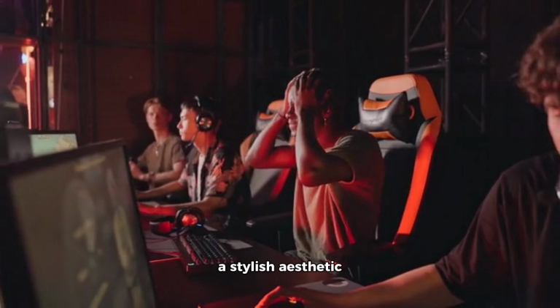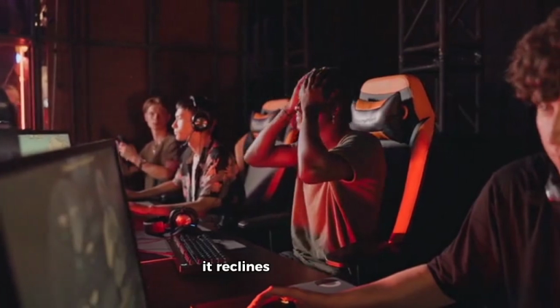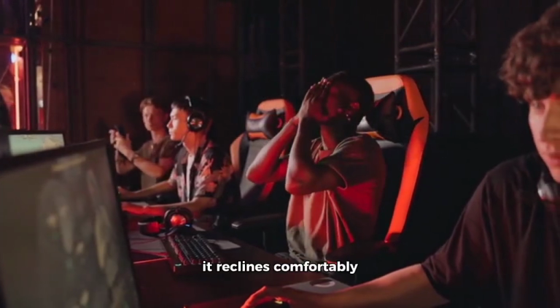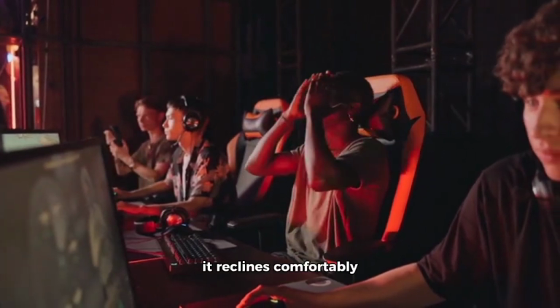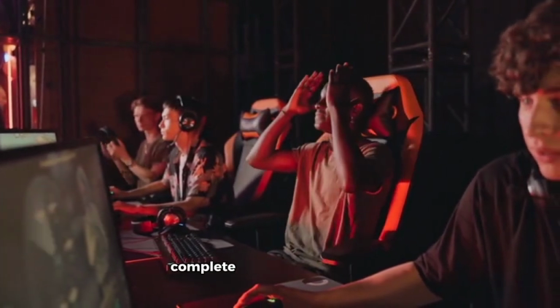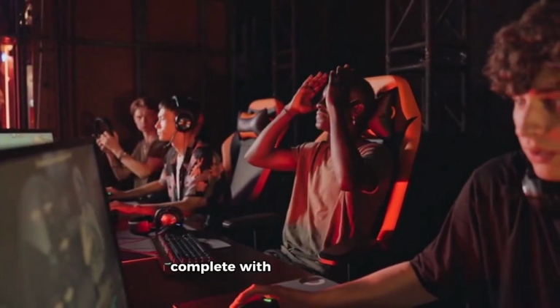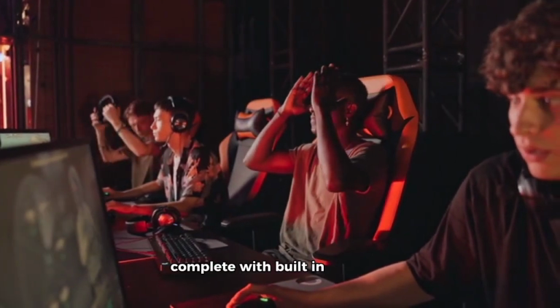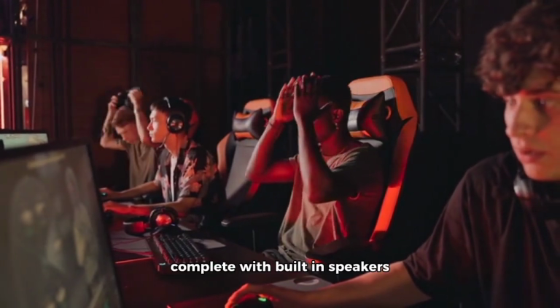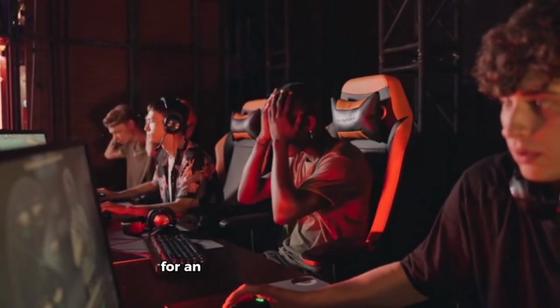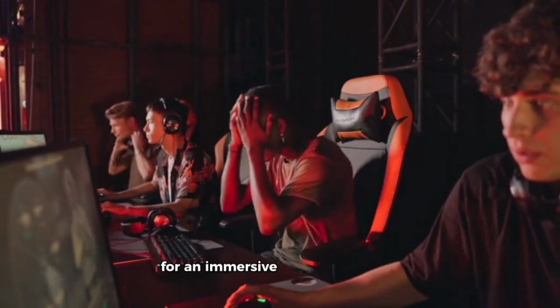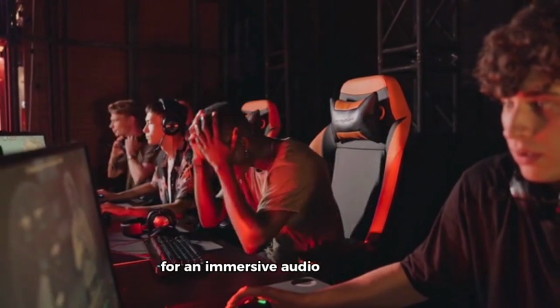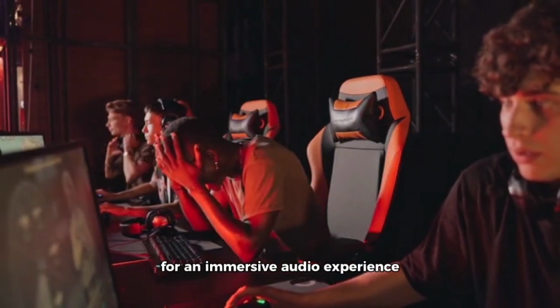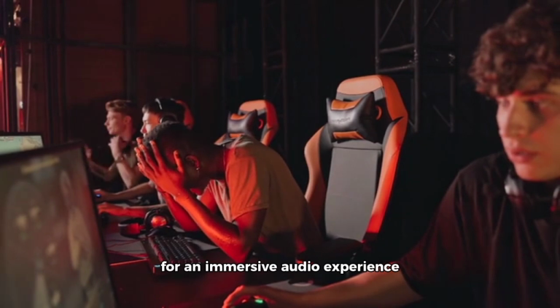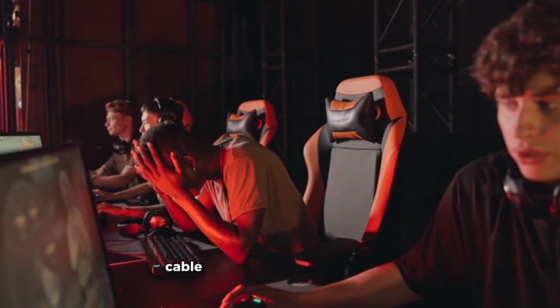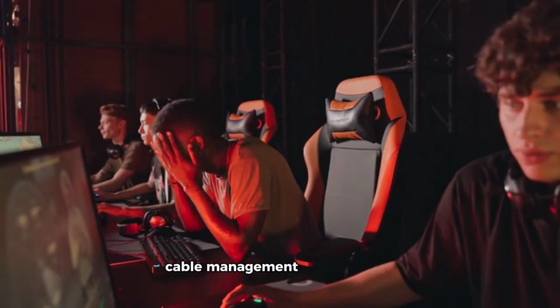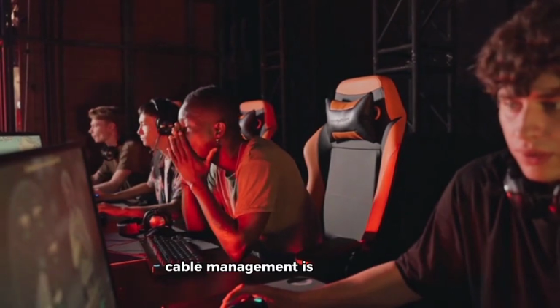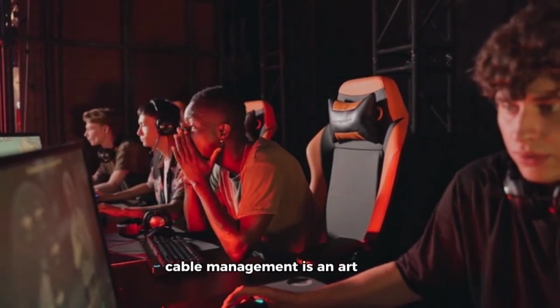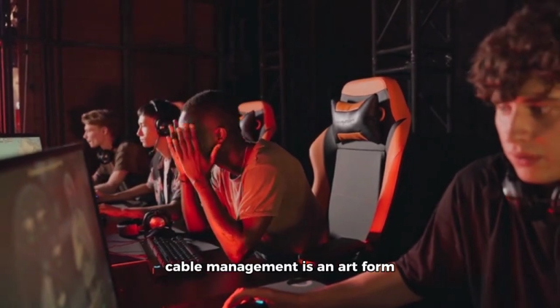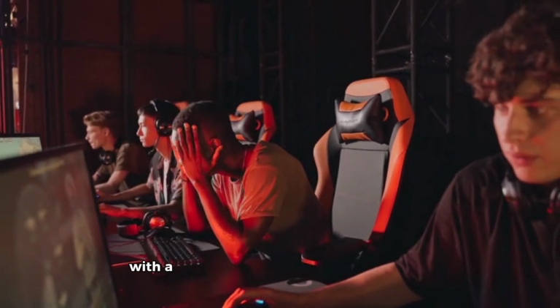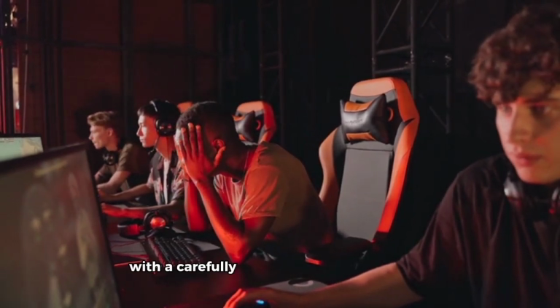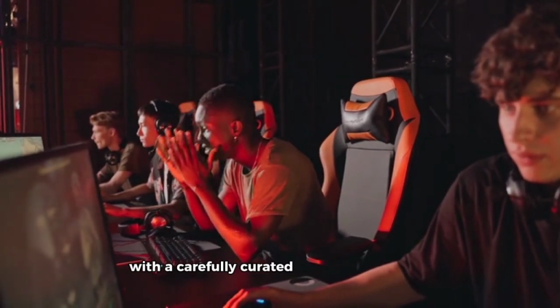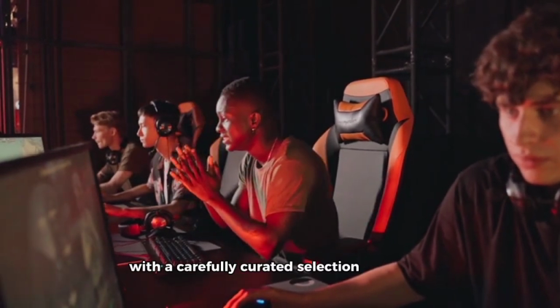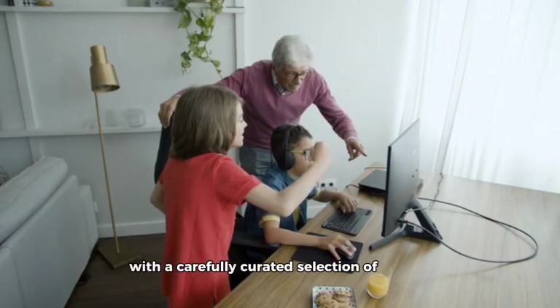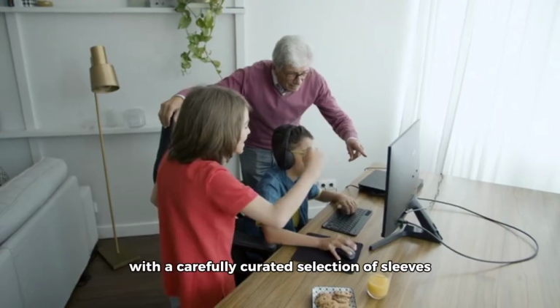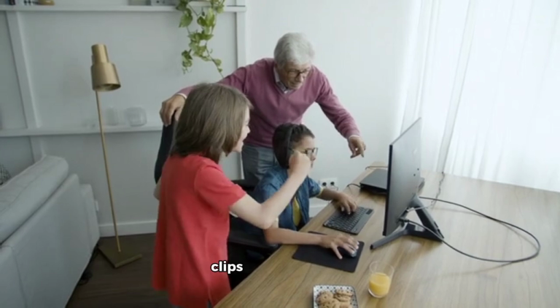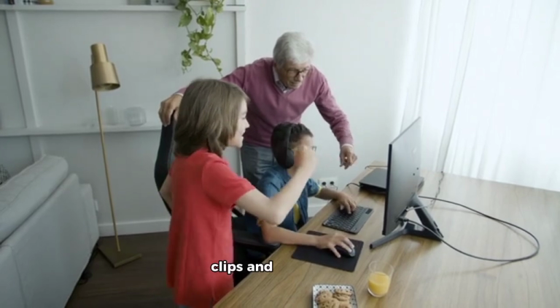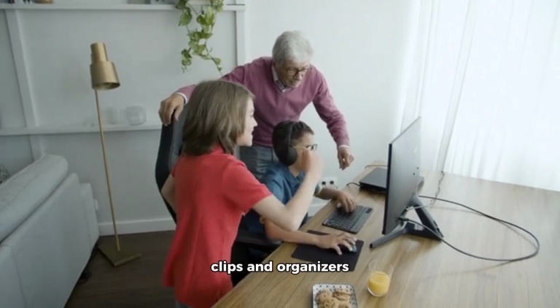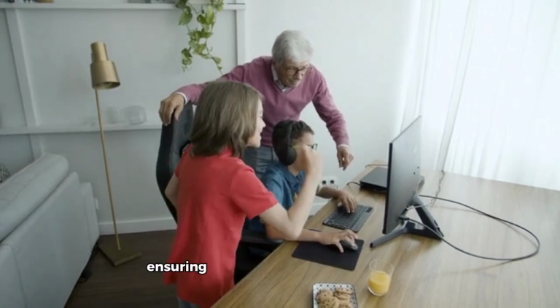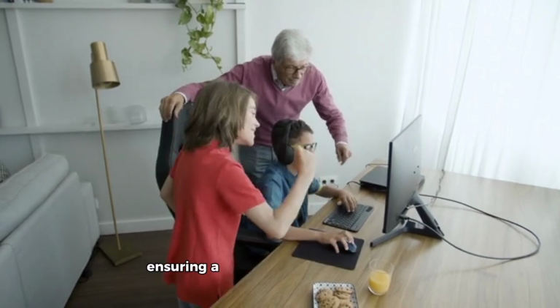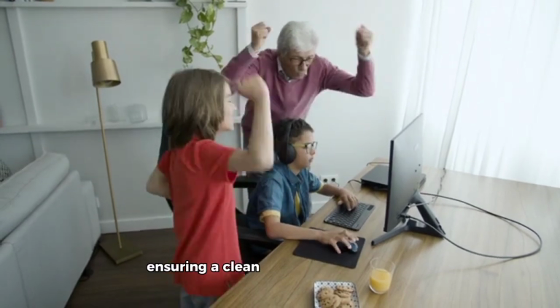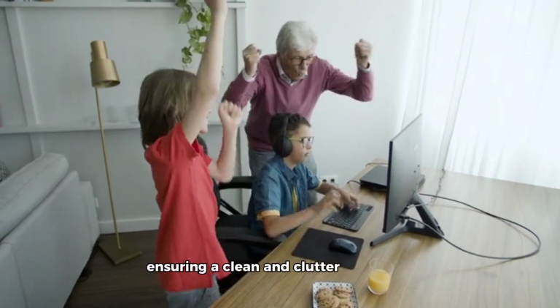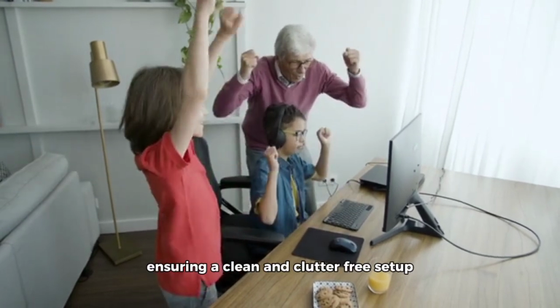It reclines comfortably, complete with built-in speakers for an immersive audio experience. Cable management is an art form, with a carefully curated selection of sleeves, clips, and organizers ensuring a clean and clutter-free setup.